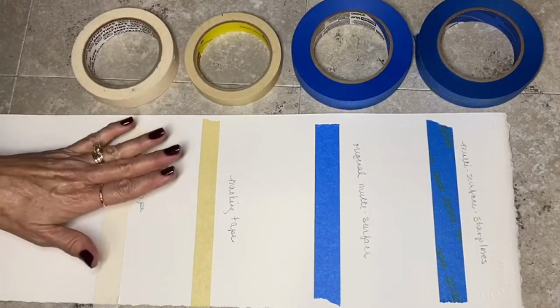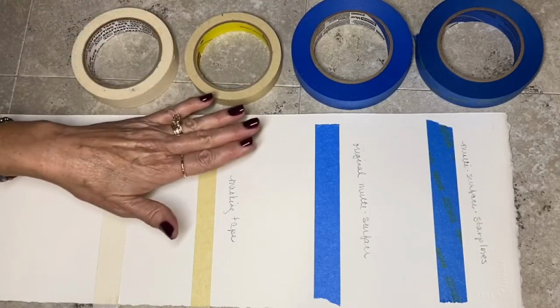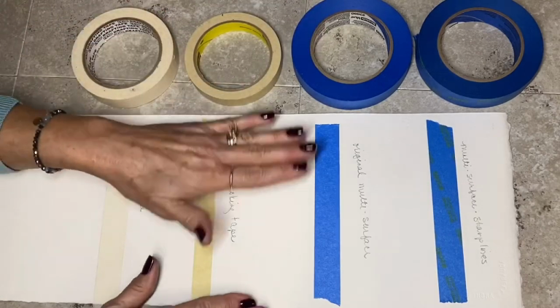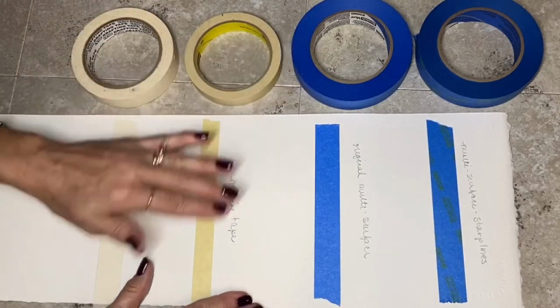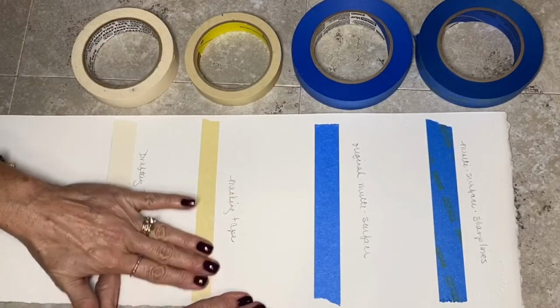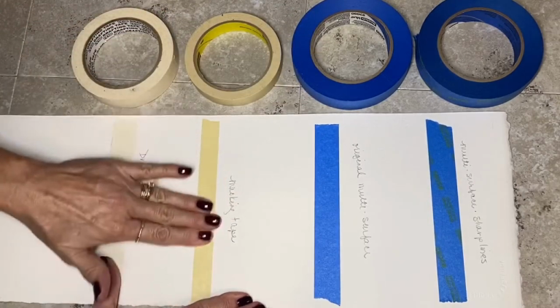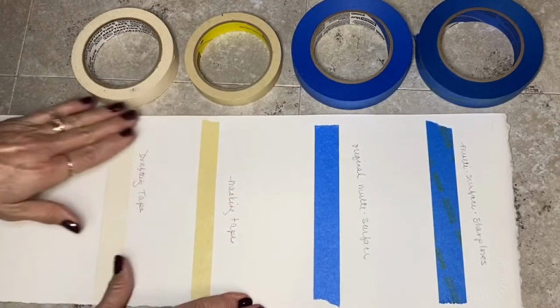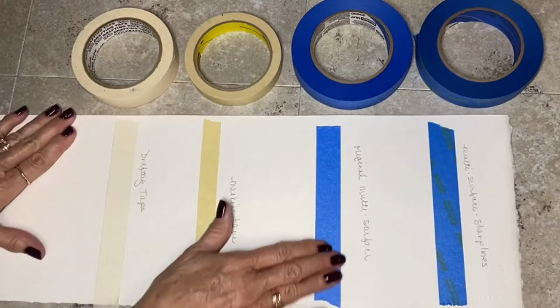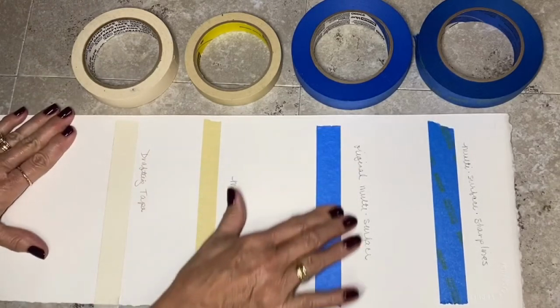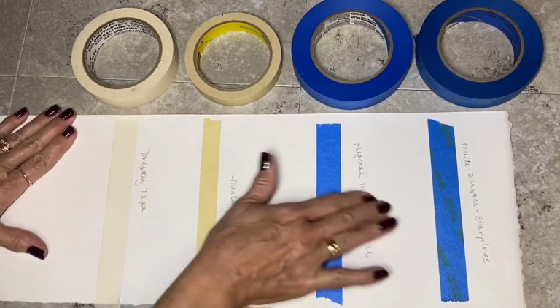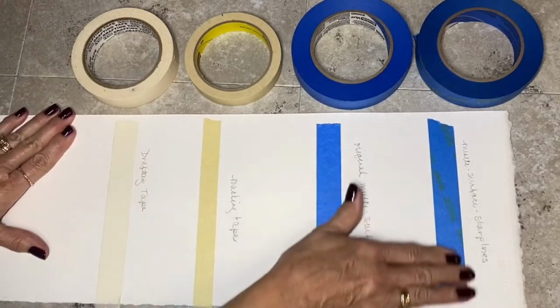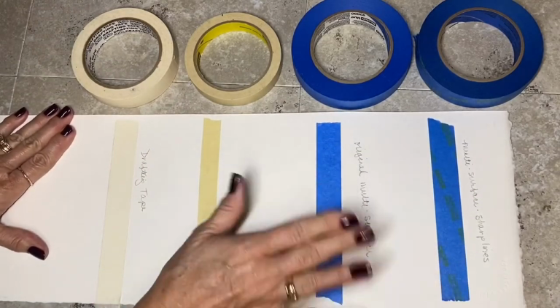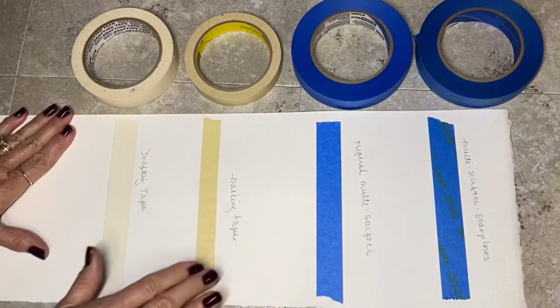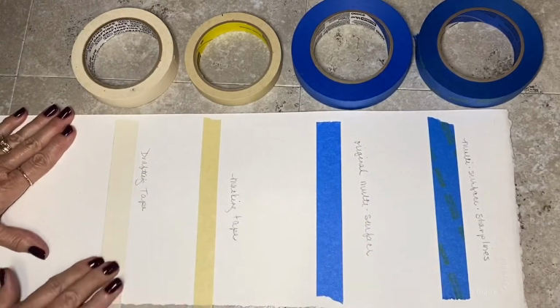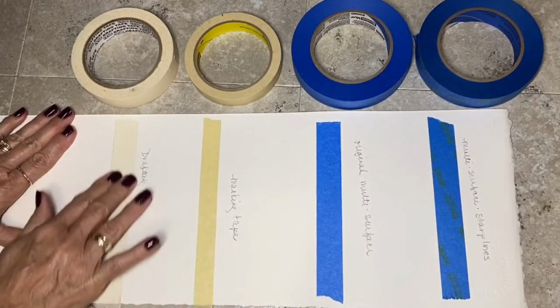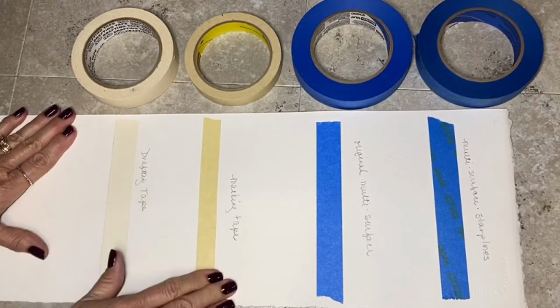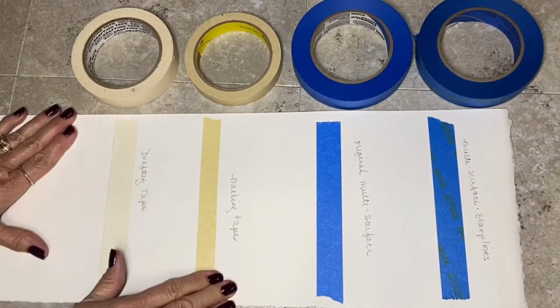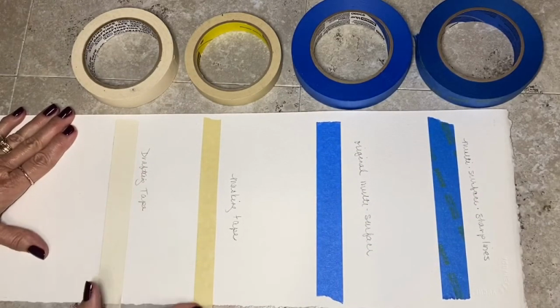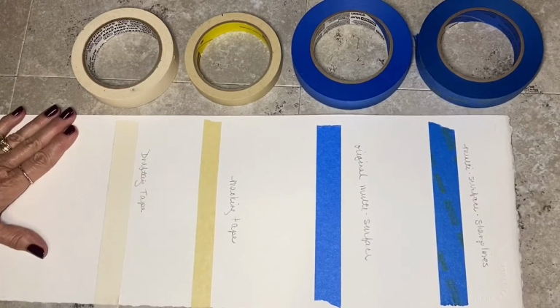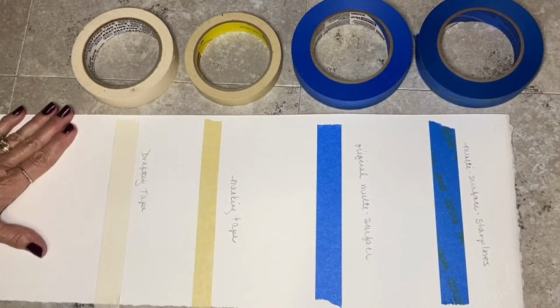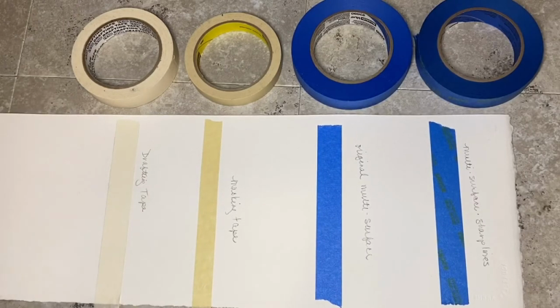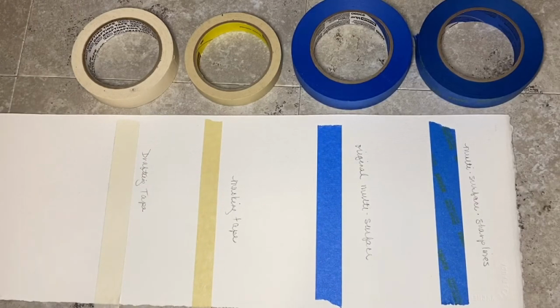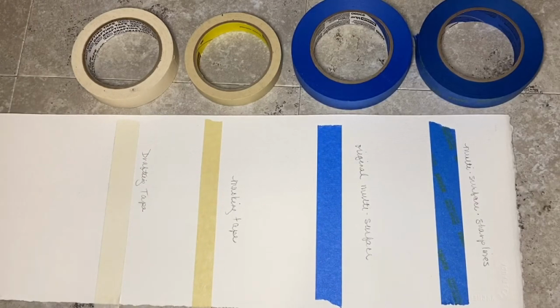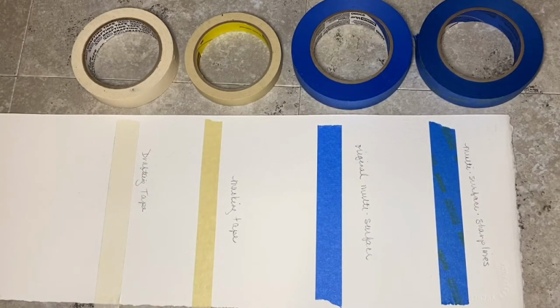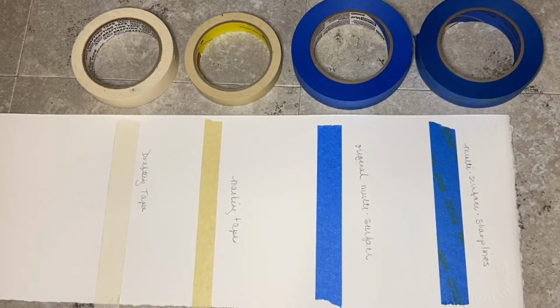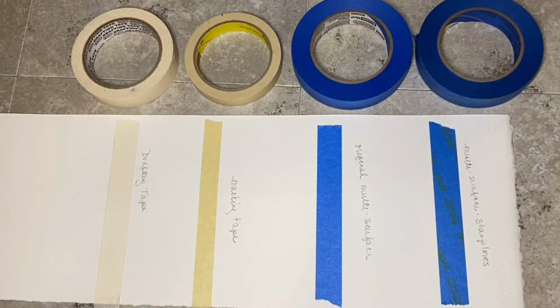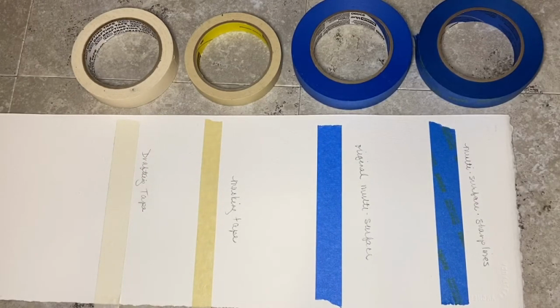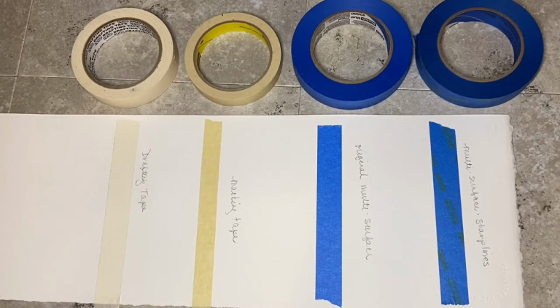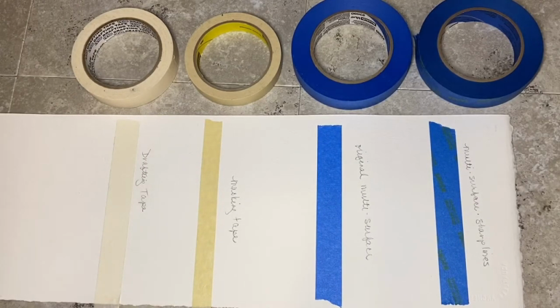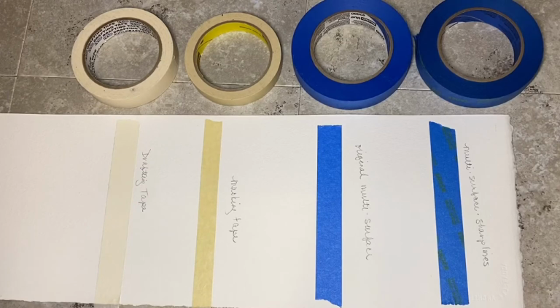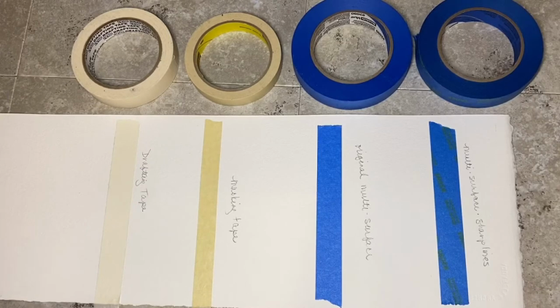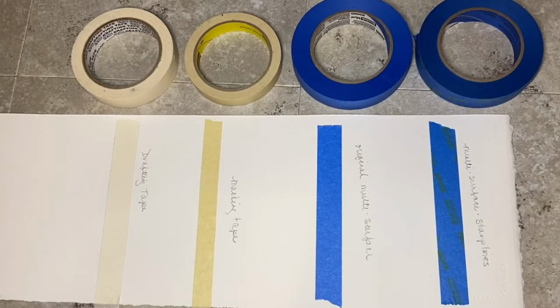I really pressed them down well, making sure they were really on there. I didn't burnish them with anything, but I did press them down. I want to see if I can paint on that and get a sharp, clean line when I take it off.